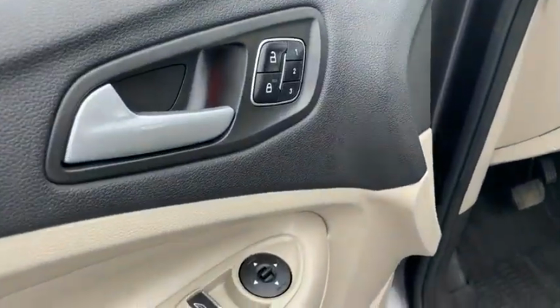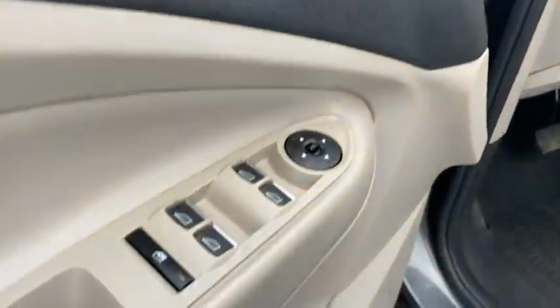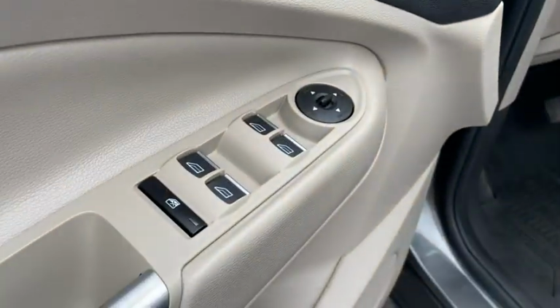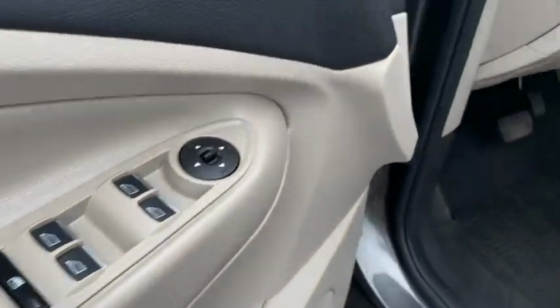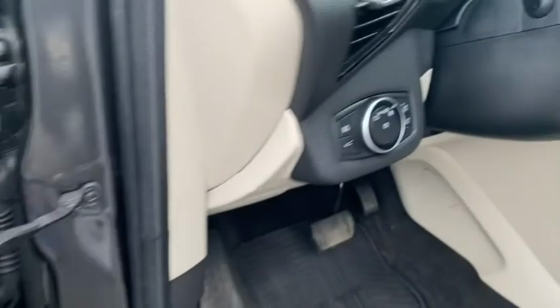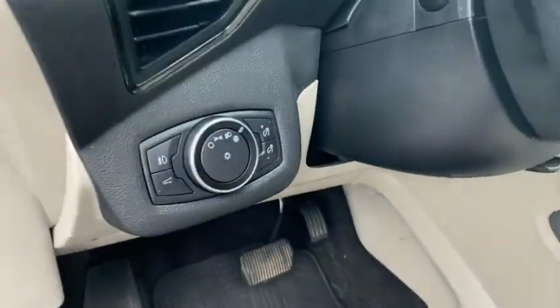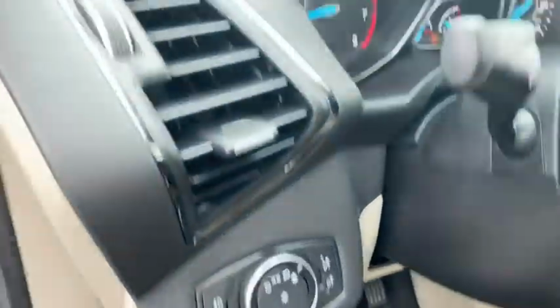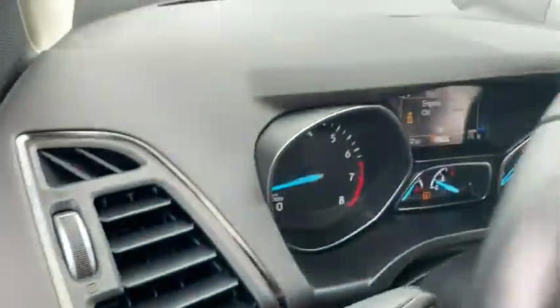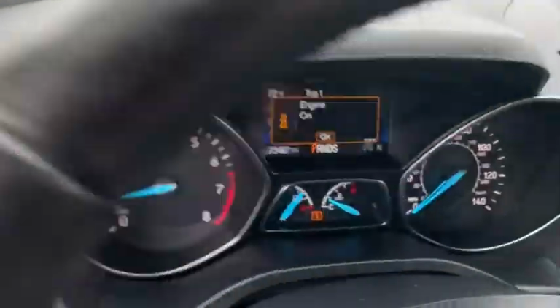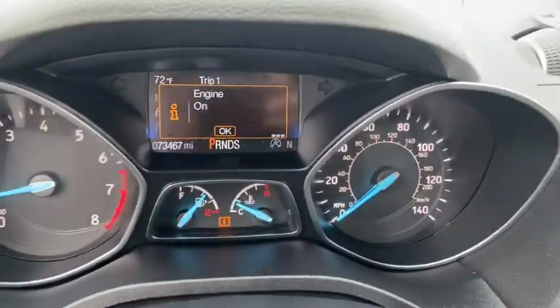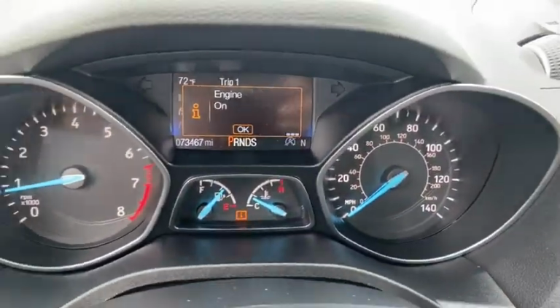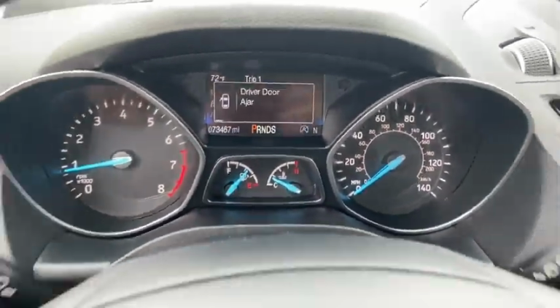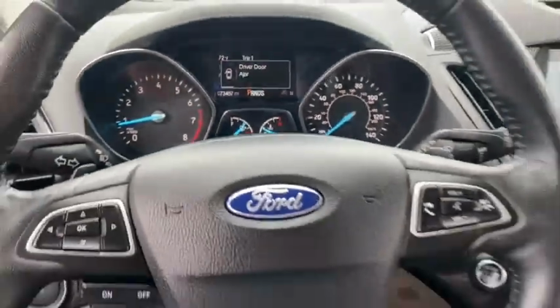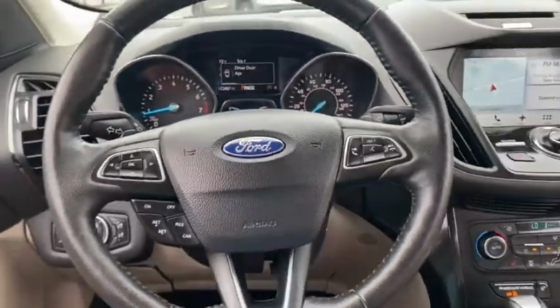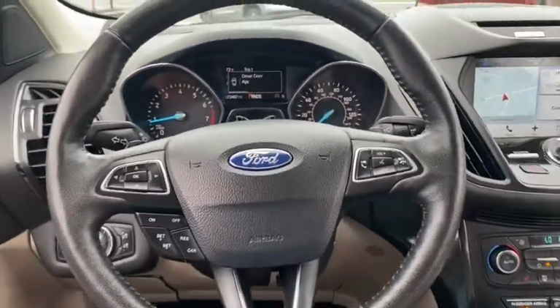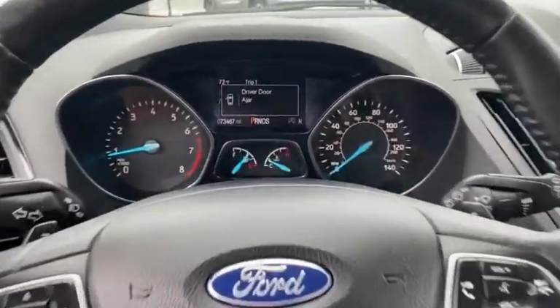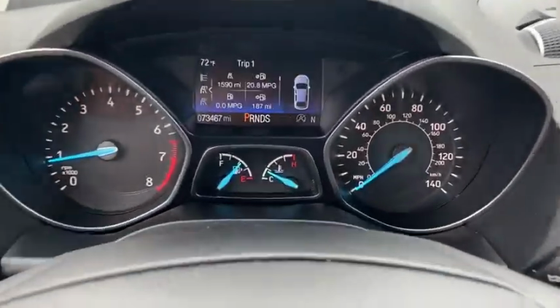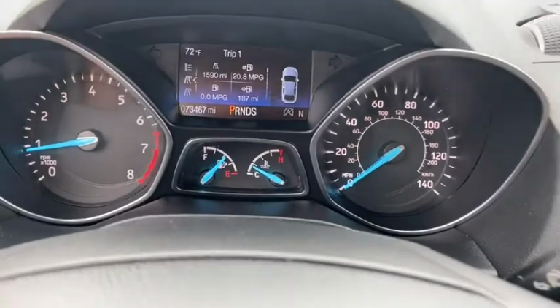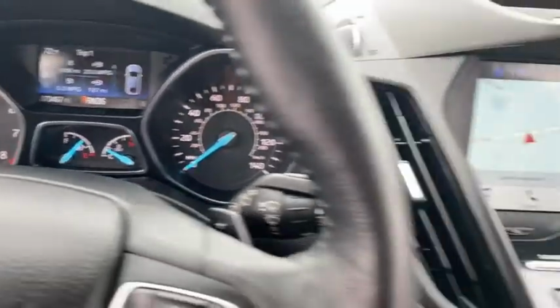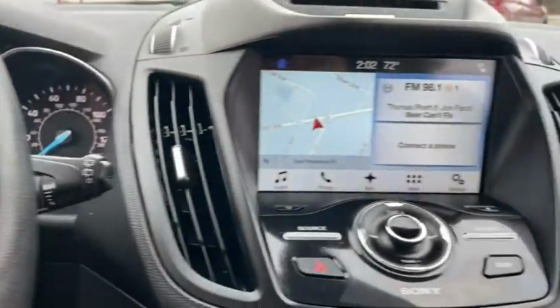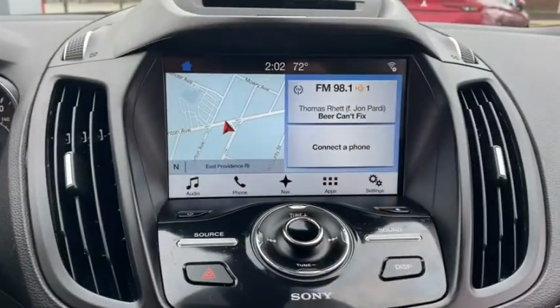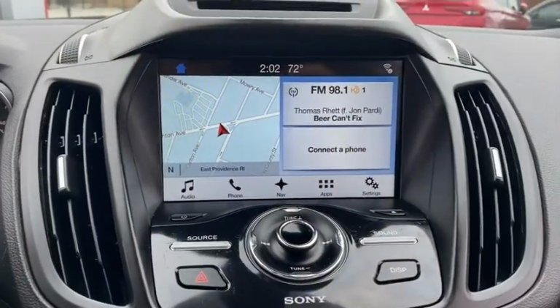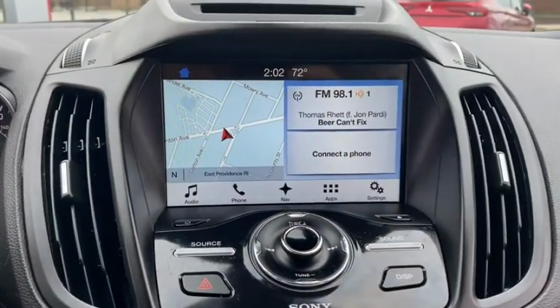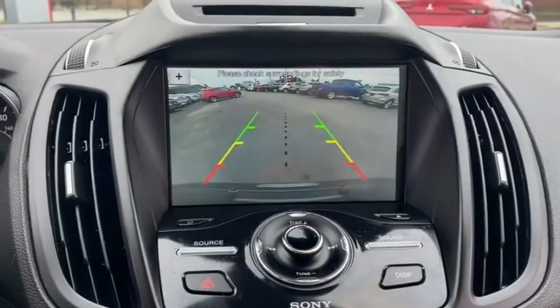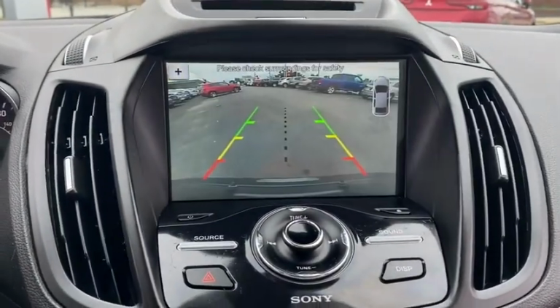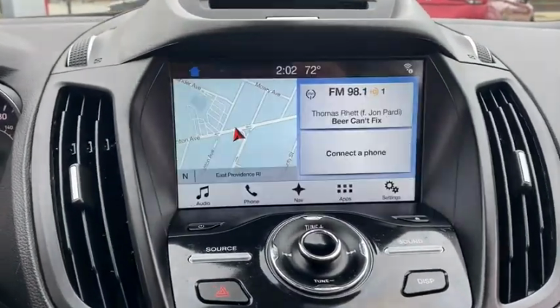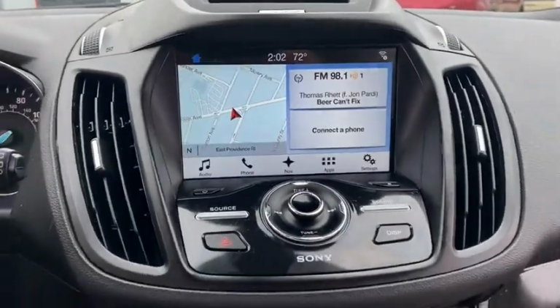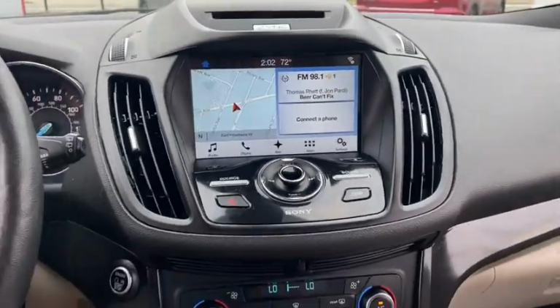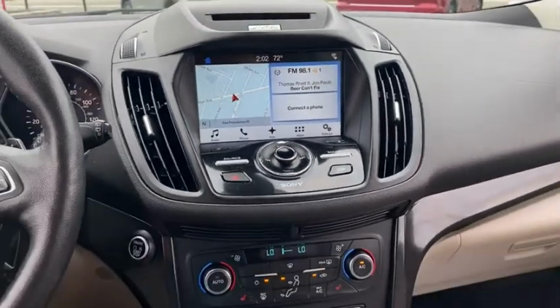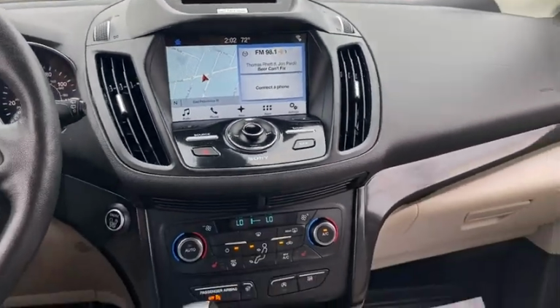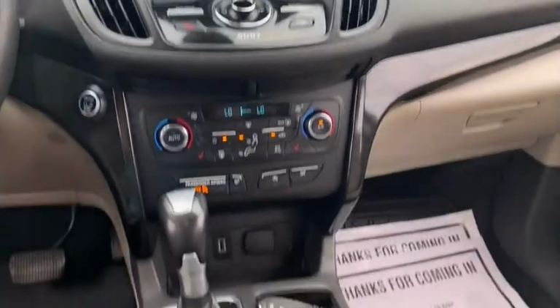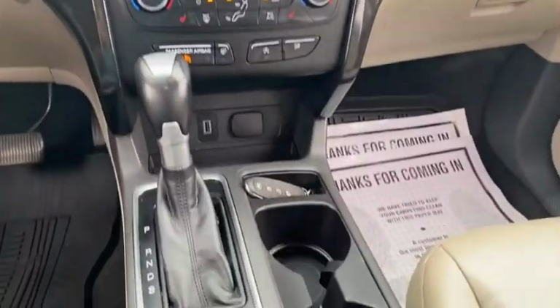Backup camera, leather-wrapped steering wheel, Bluetooth, universal garage door opener, trip computer, fog light, compass, outside temperature gauge, body color door handles, tinted glass, low tire pressure warning.